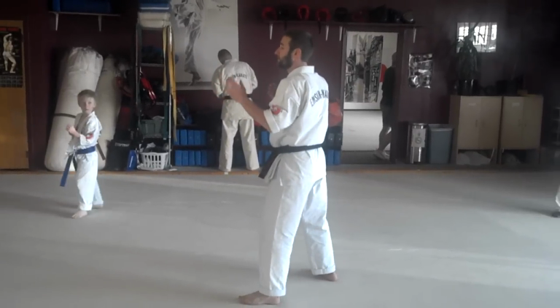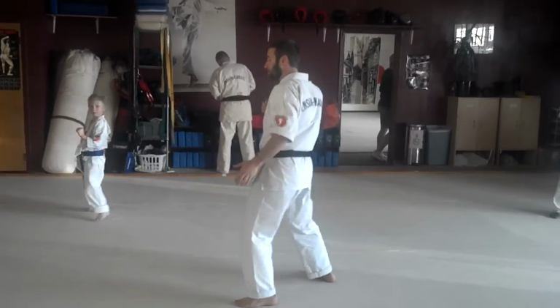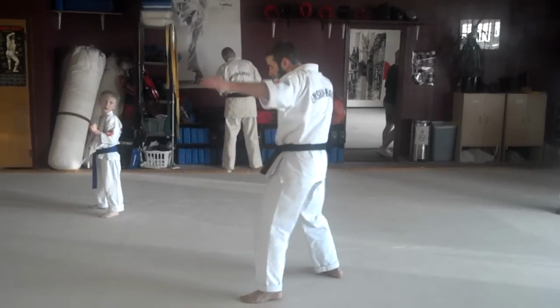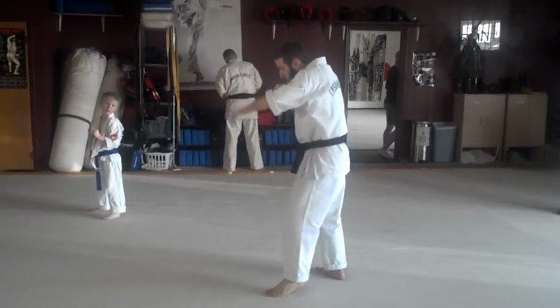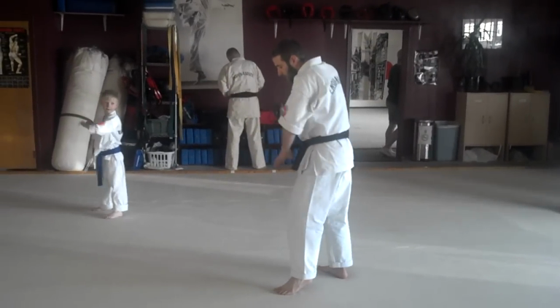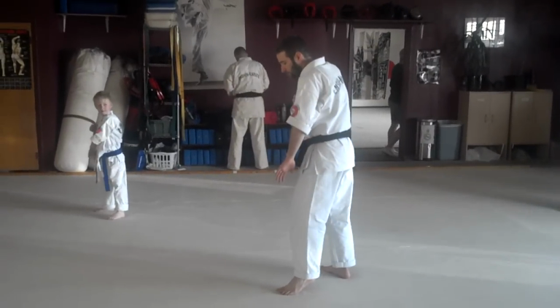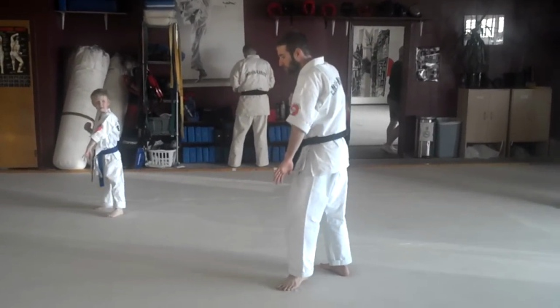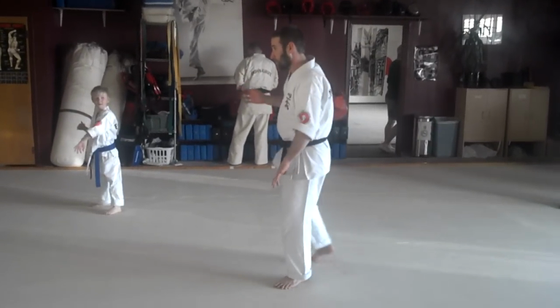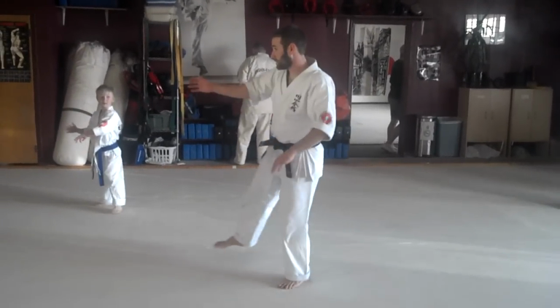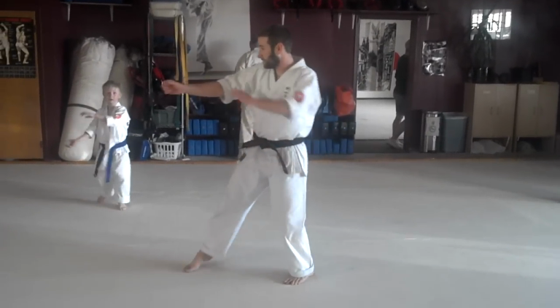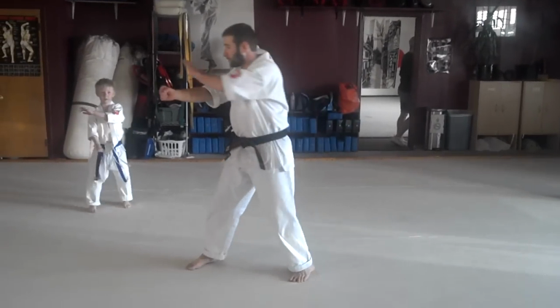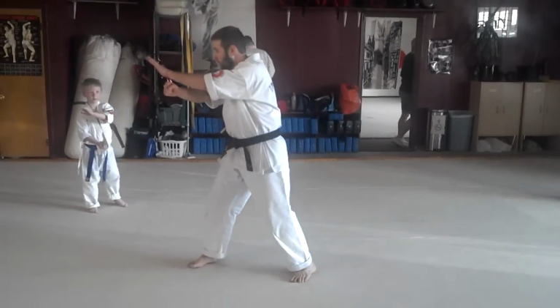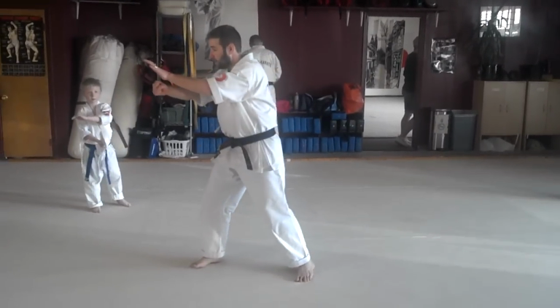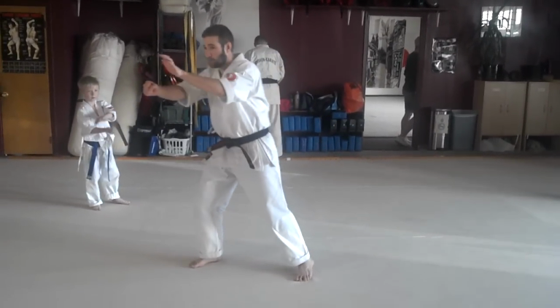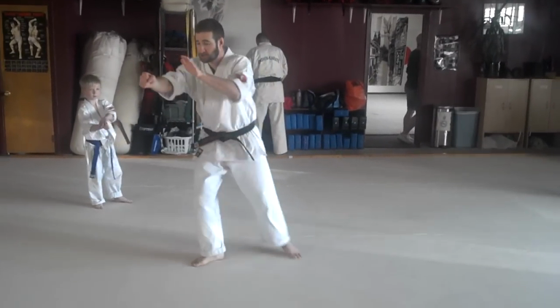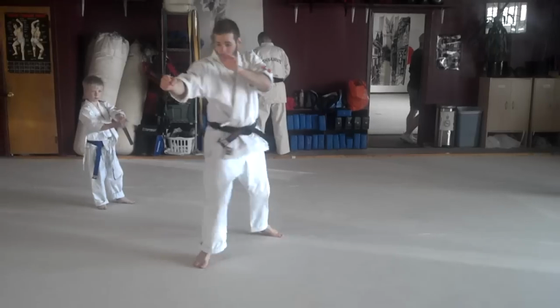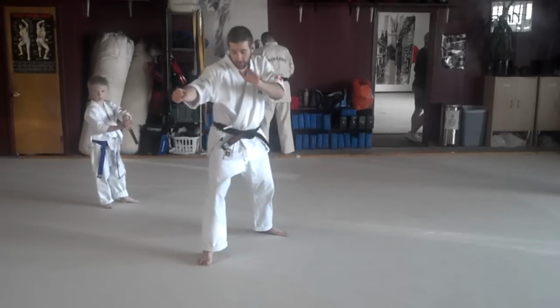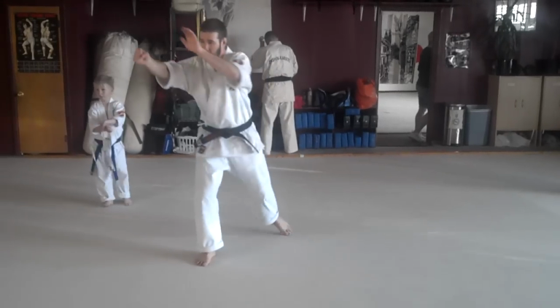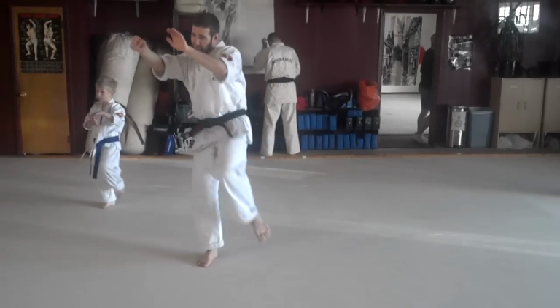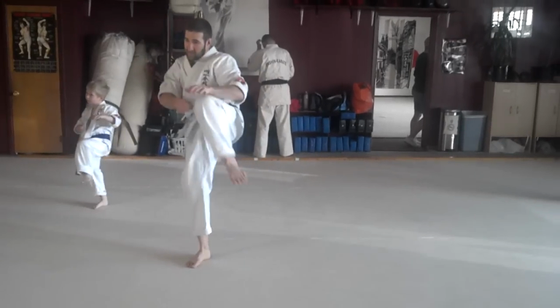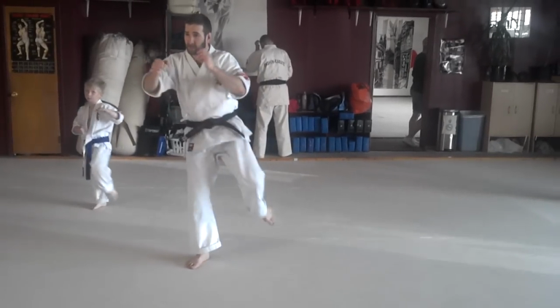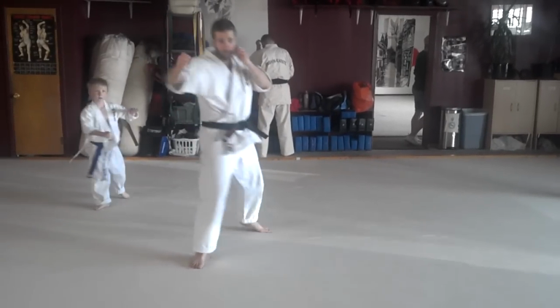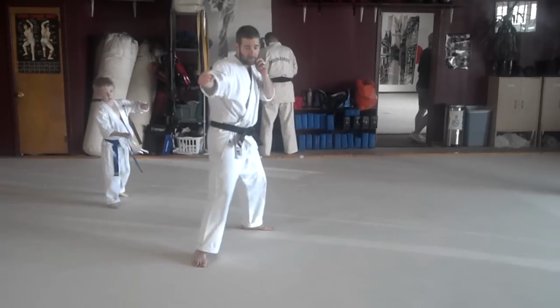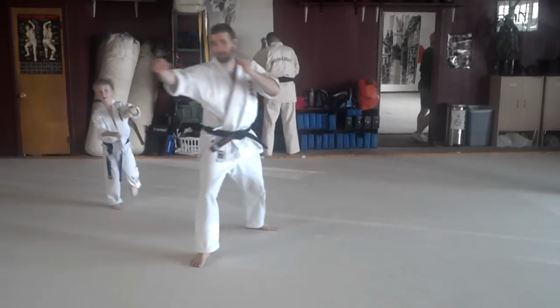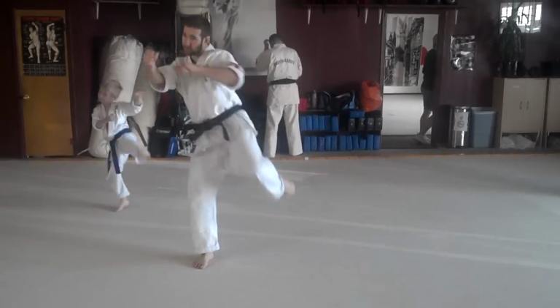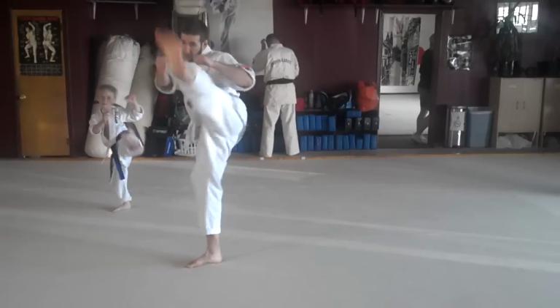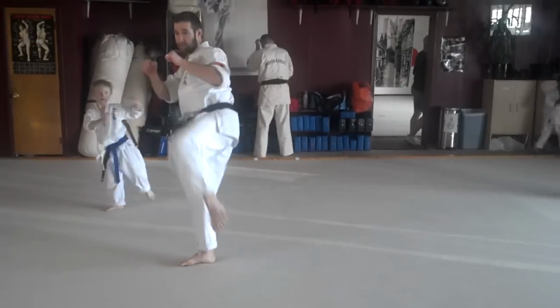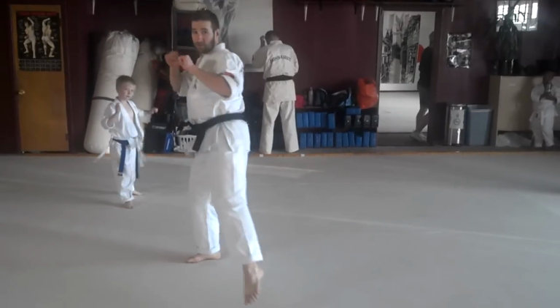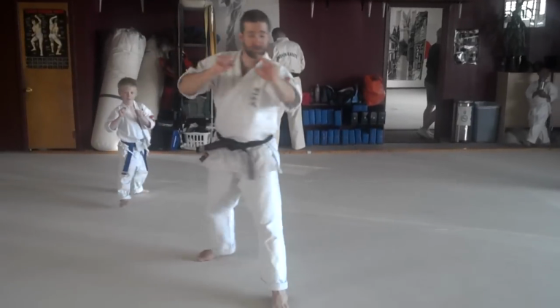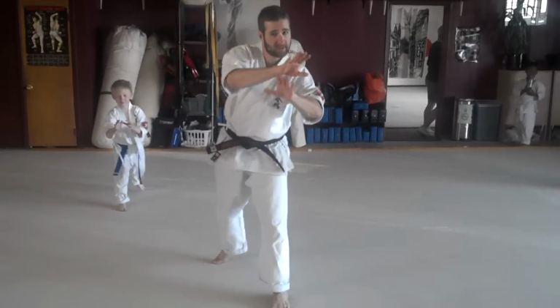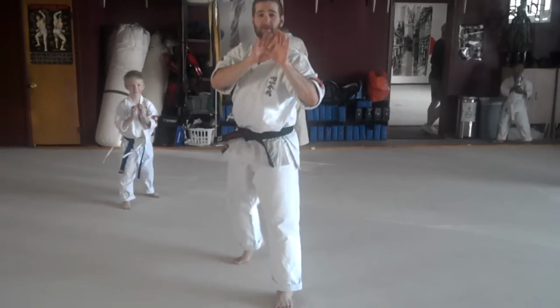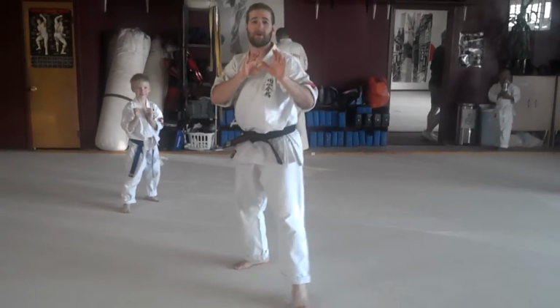Then we're going to do Jodan Kai Hirosh. We're going to step forward. Hiki Mawashi, pull around. Knee kick. Open up for a high roundhouse. And then push towards the next opponent this way.